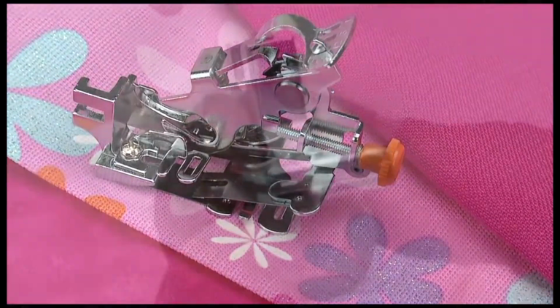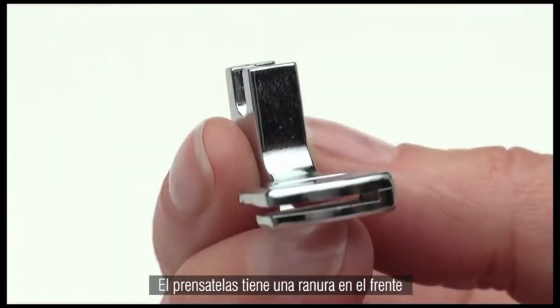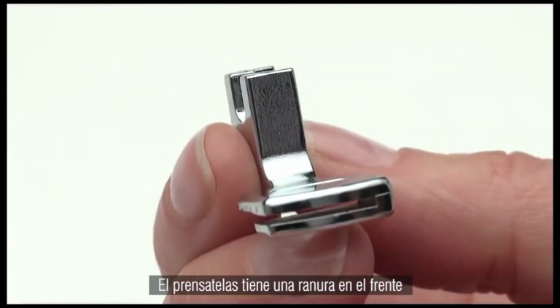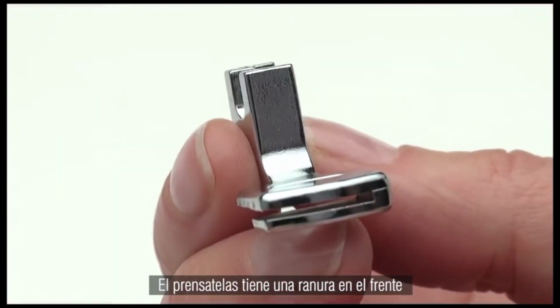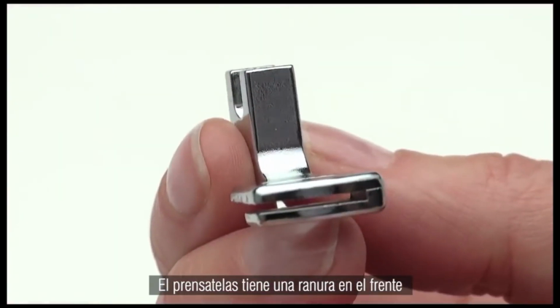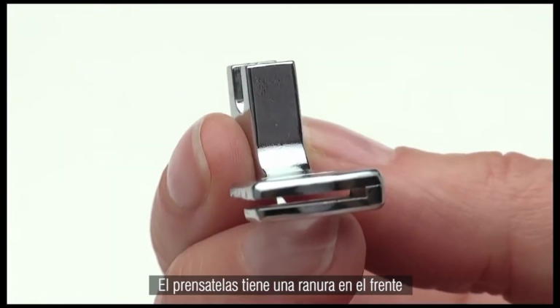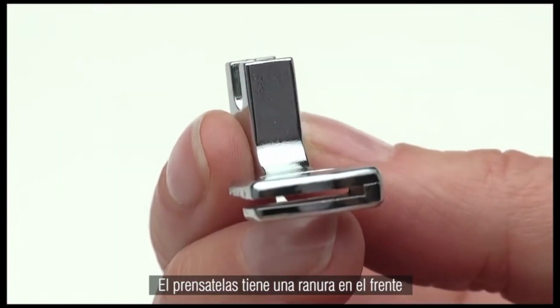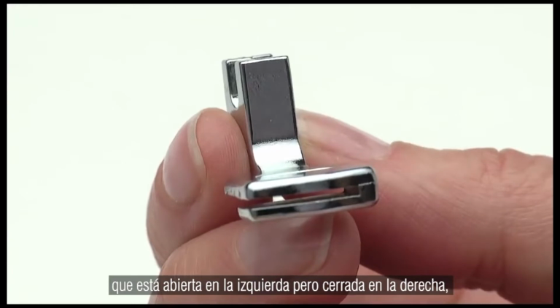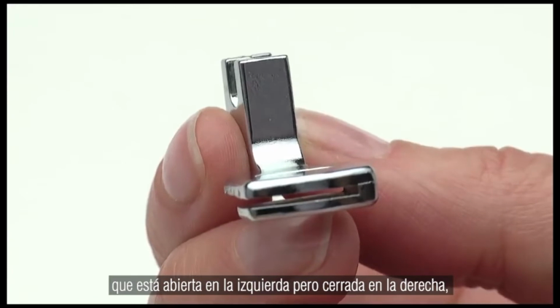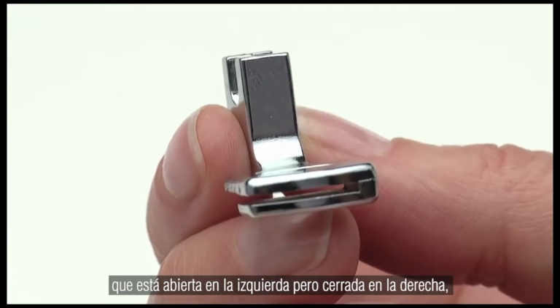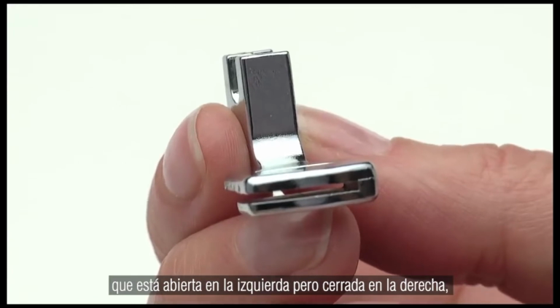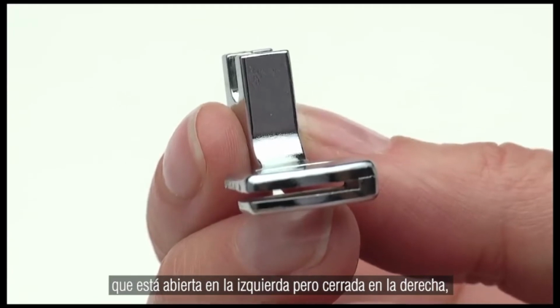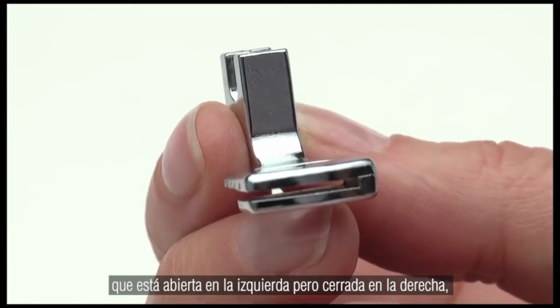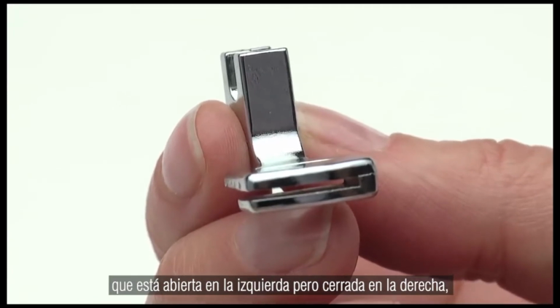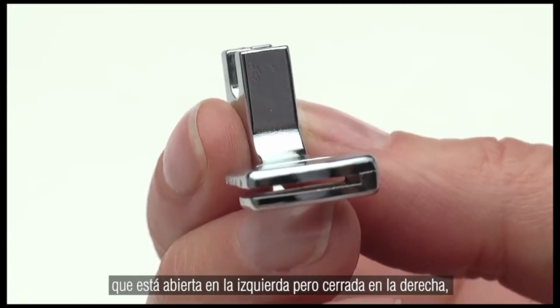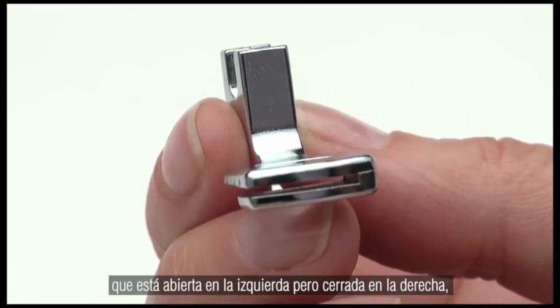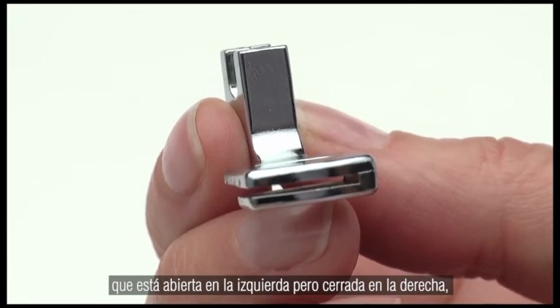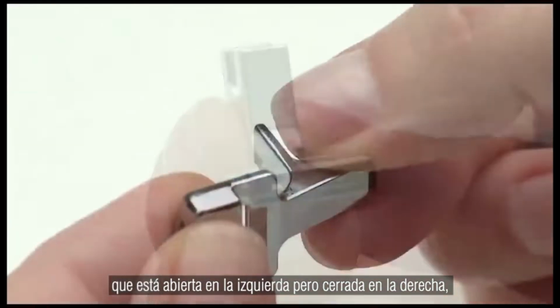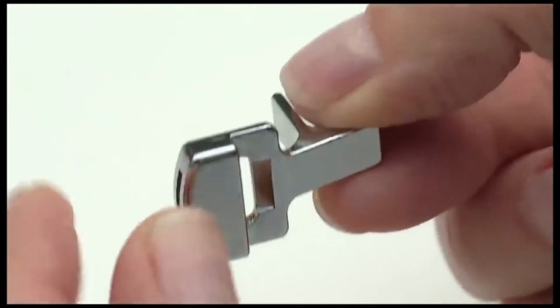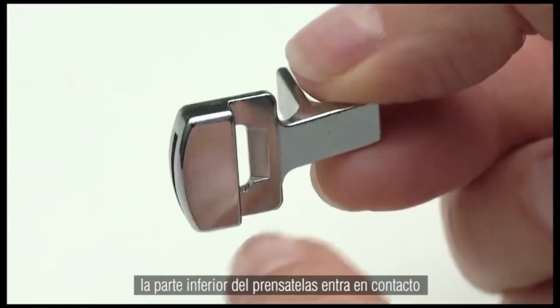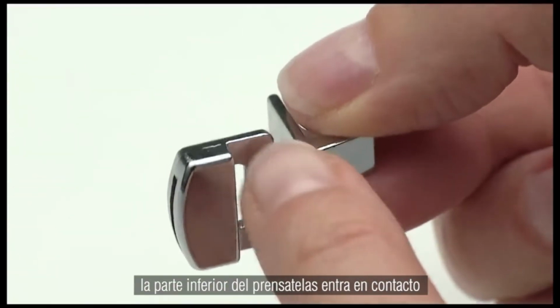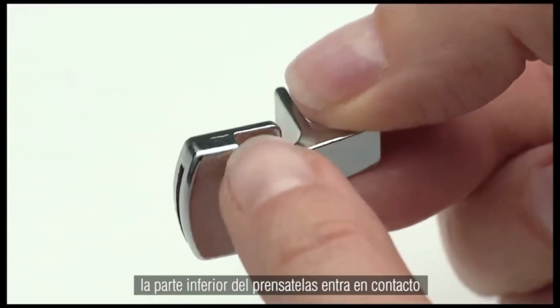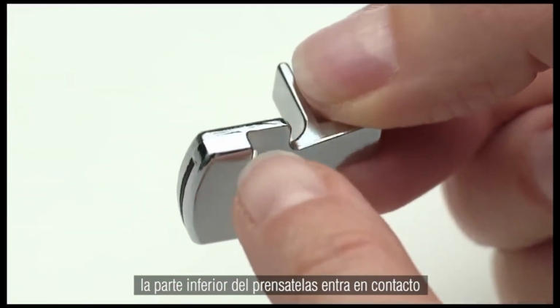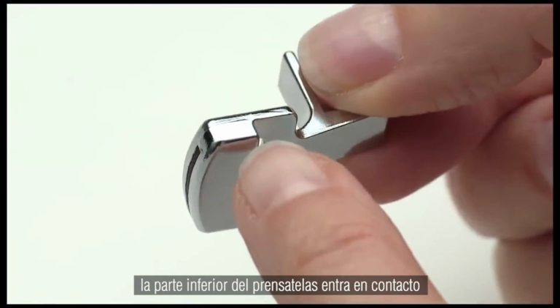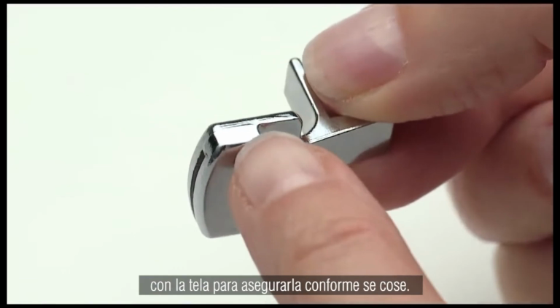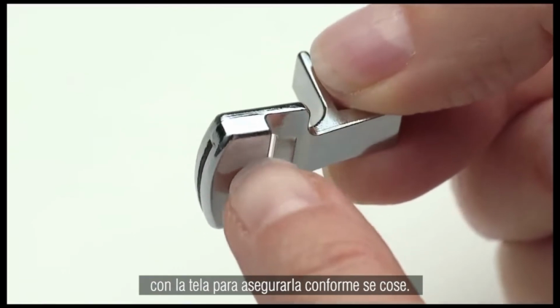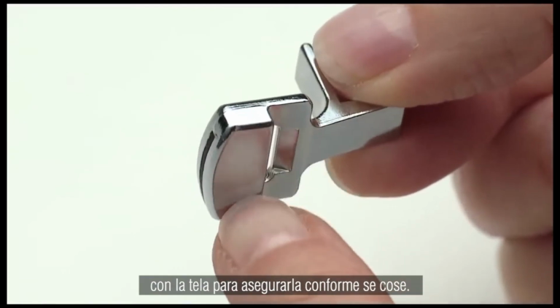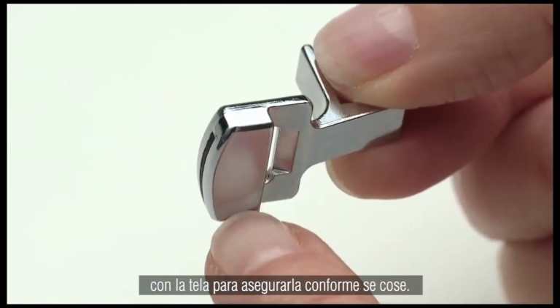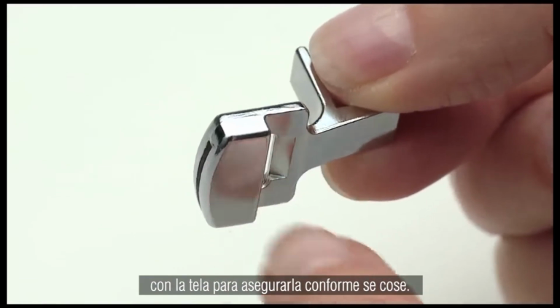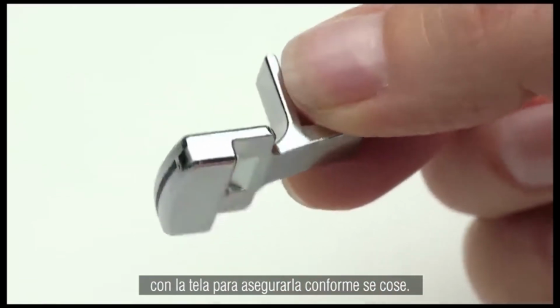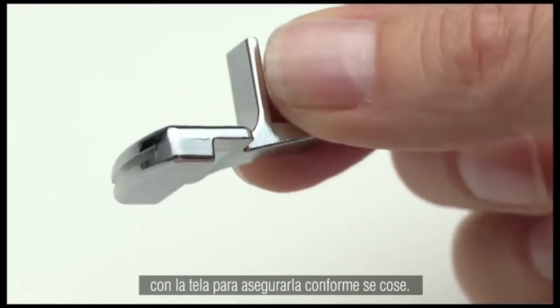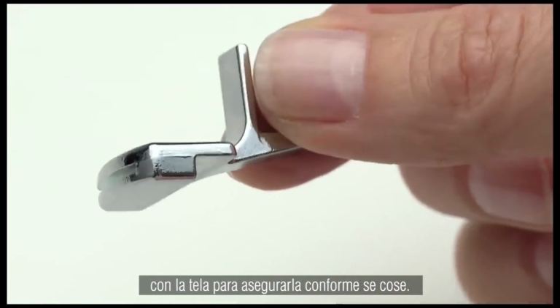The foot has a slot in the front which is open on the left but closed on the right. The bottom of the foot comes in contact with the fabric to lock in fullness as you stitch.